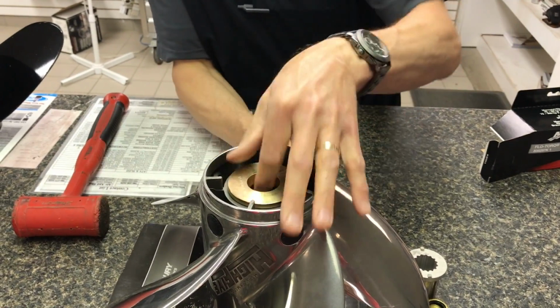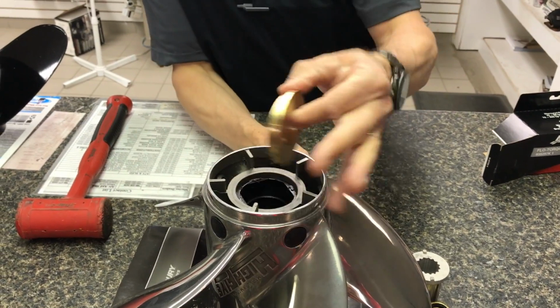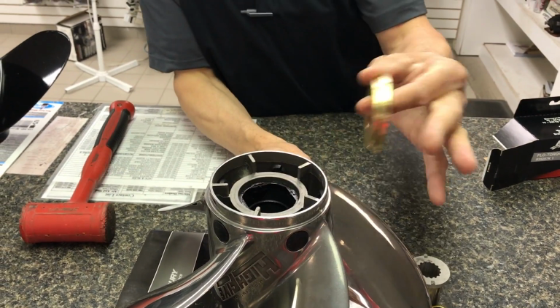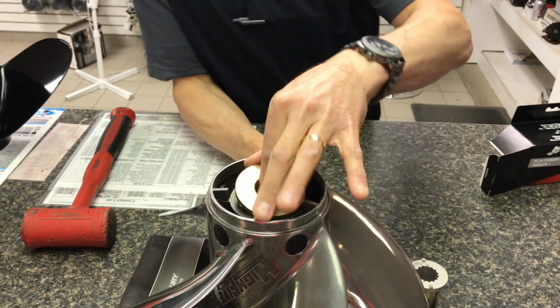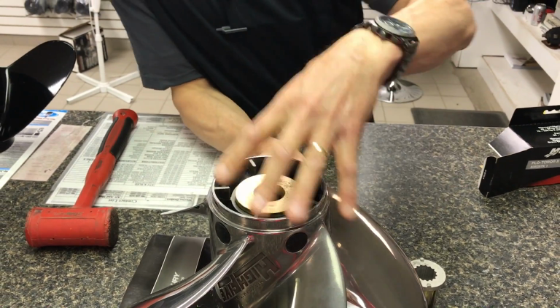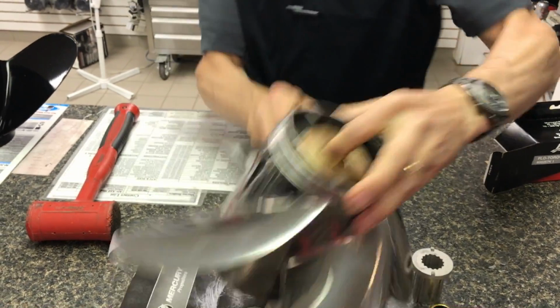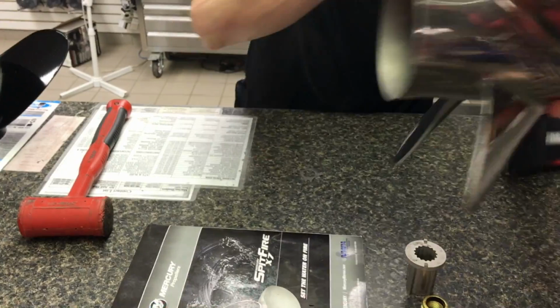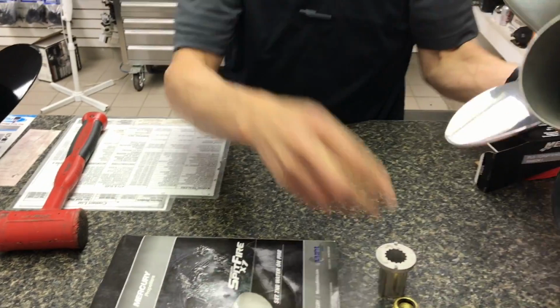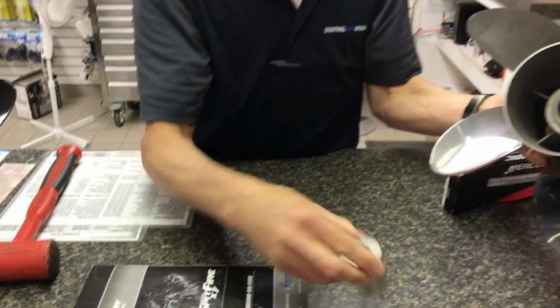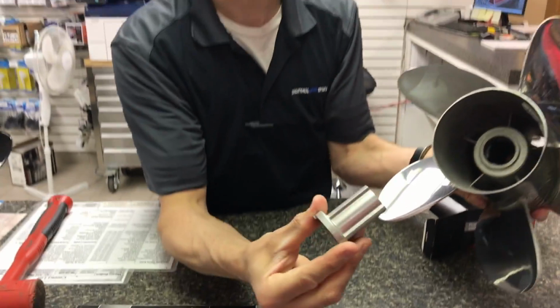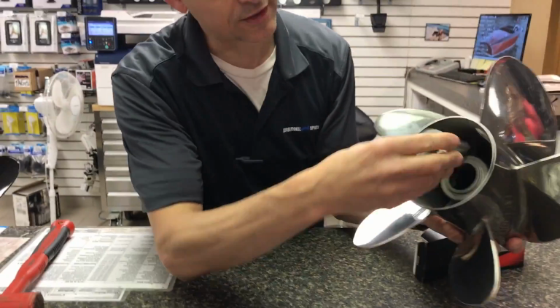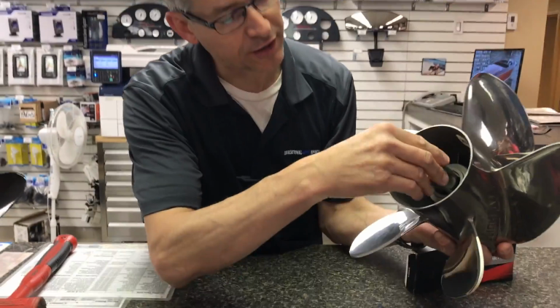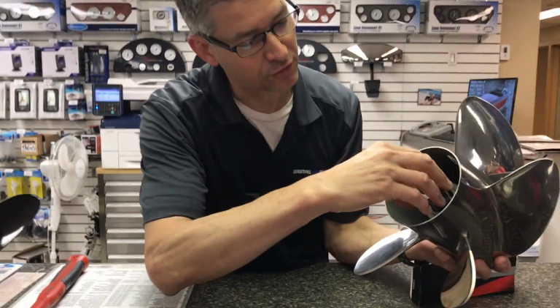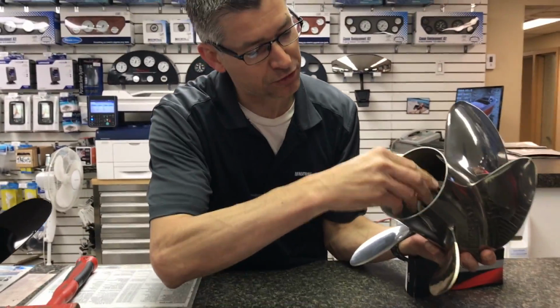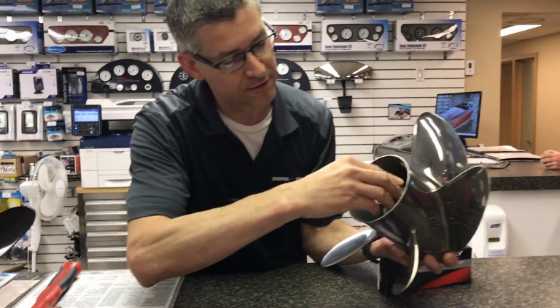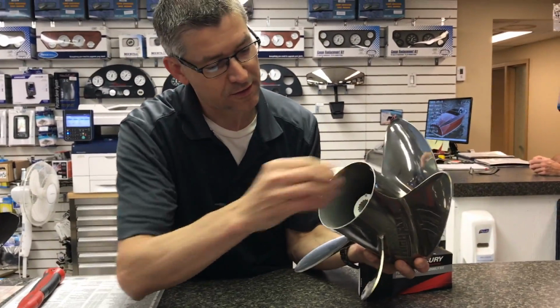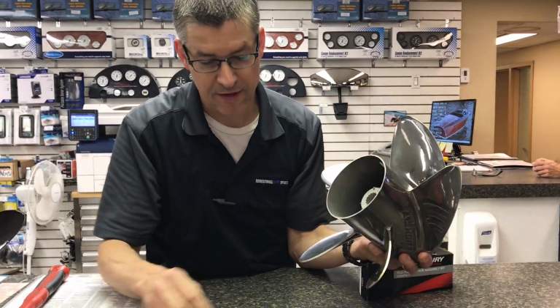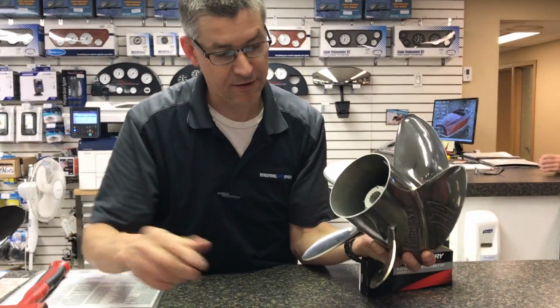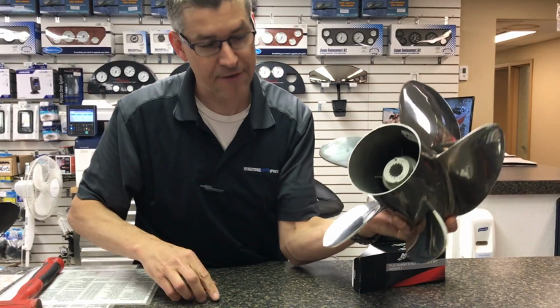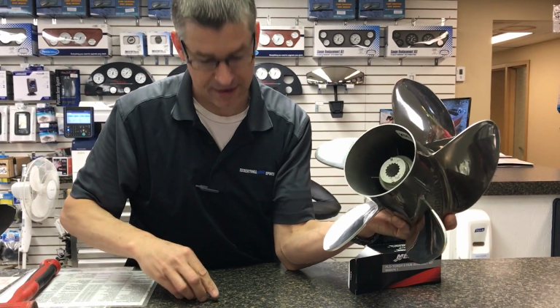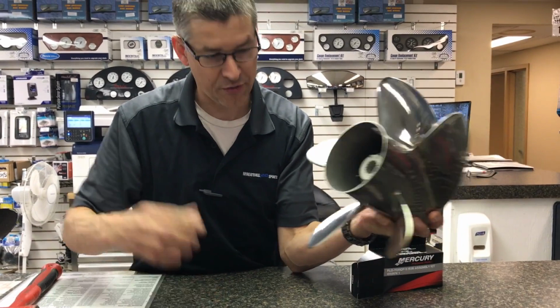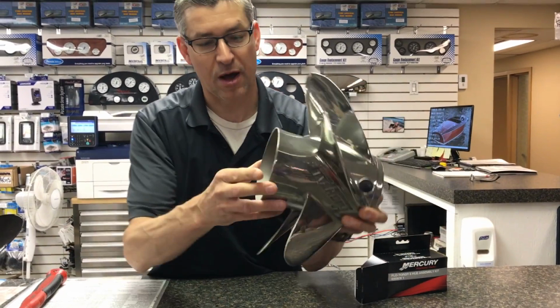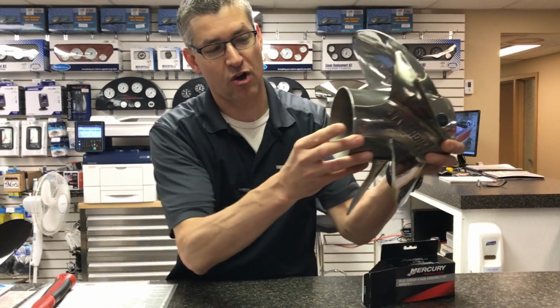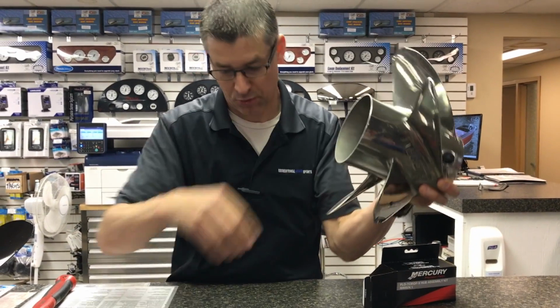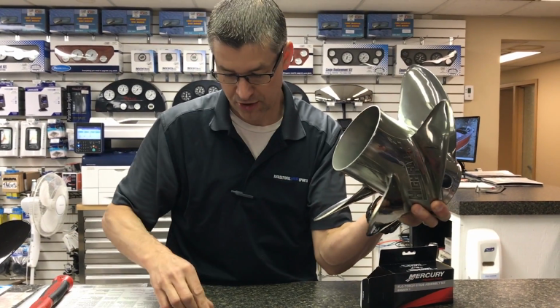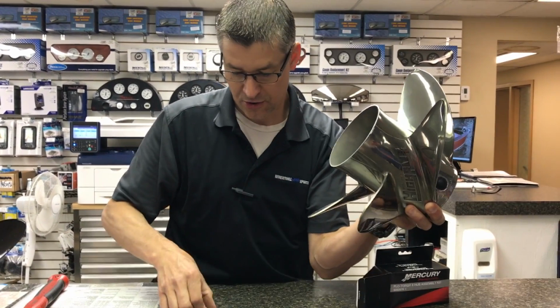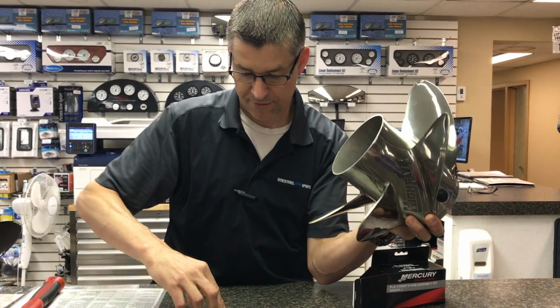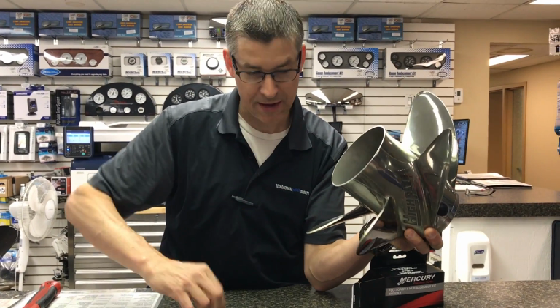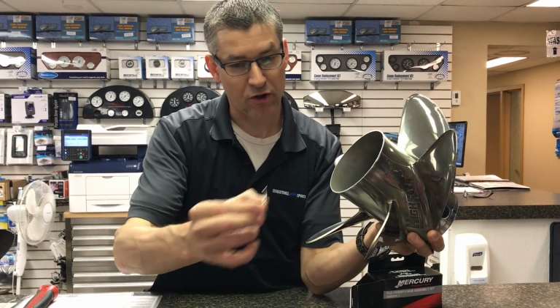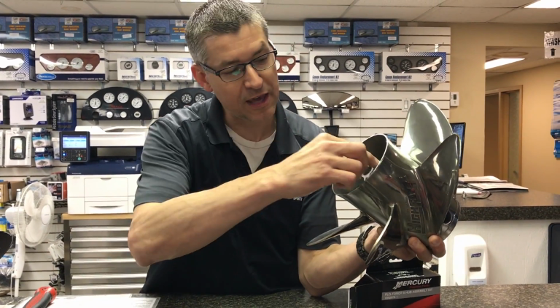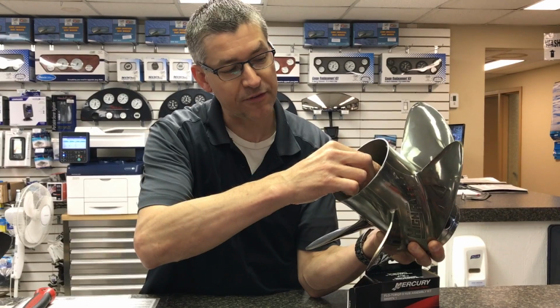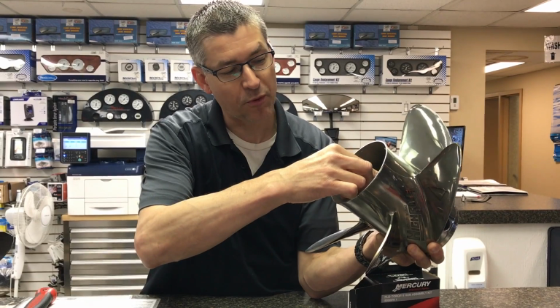Now you put this back on the prop shaft, put your prop back on, slide your insert into the bushing, and then after that, on the boat, you have your keeper, your locking keeper — very important.